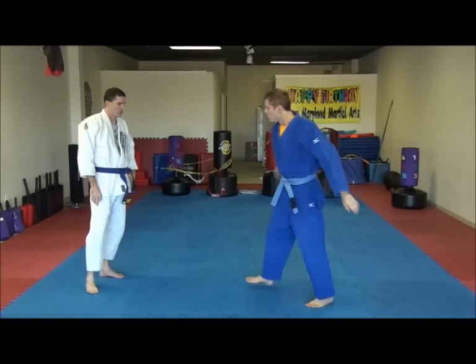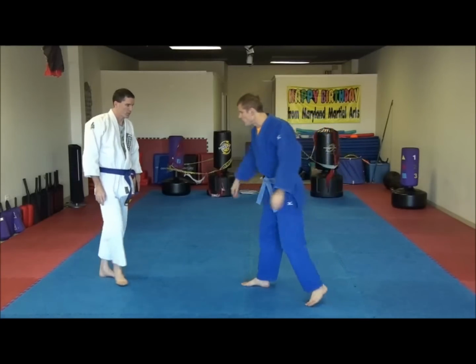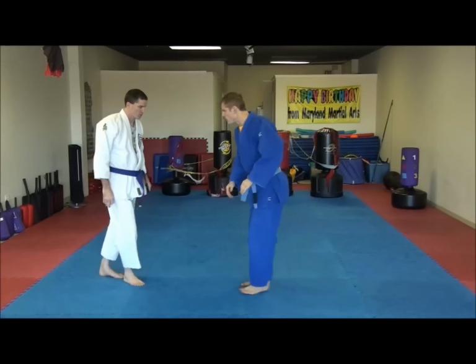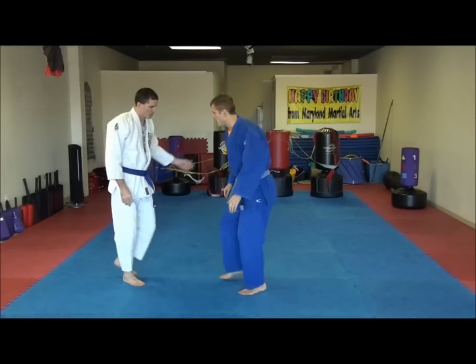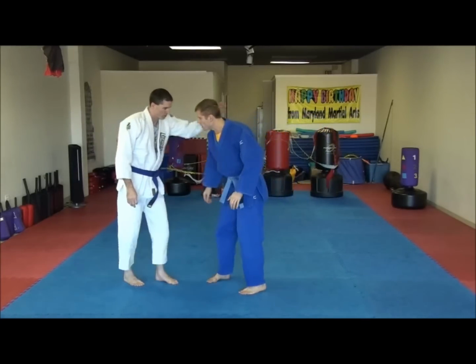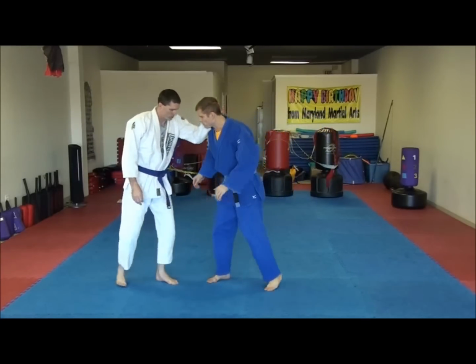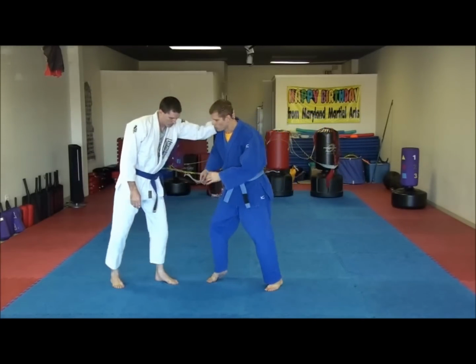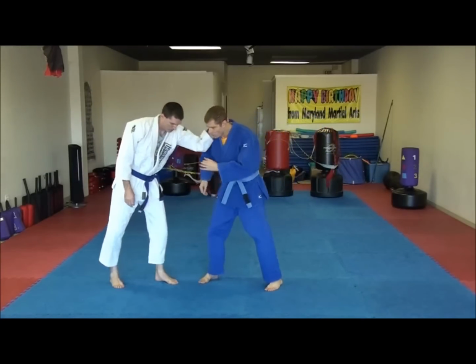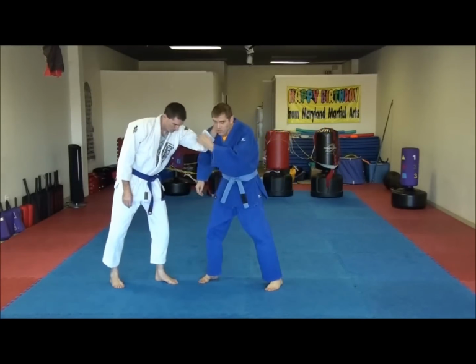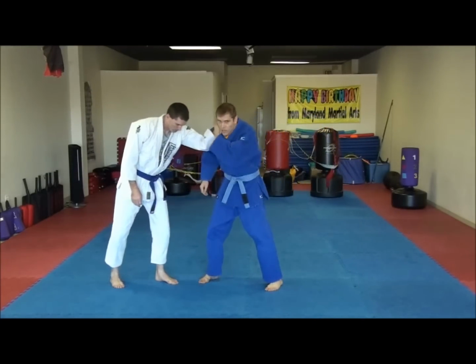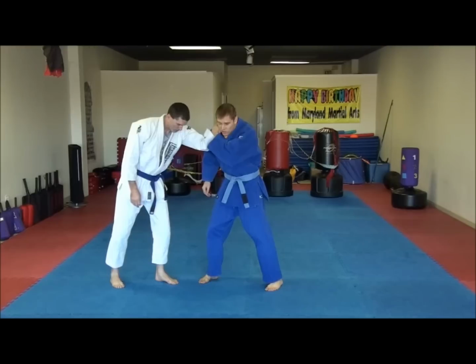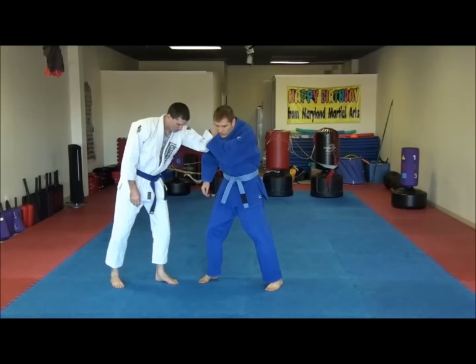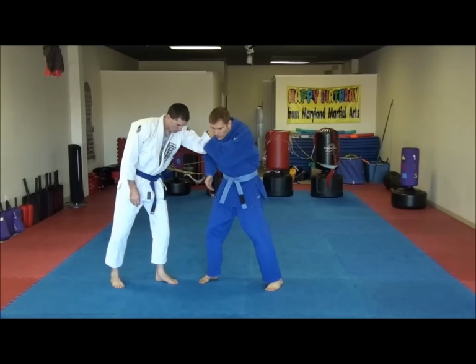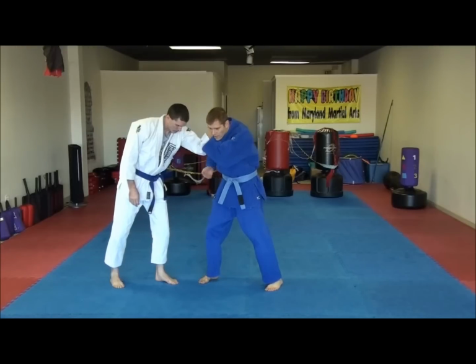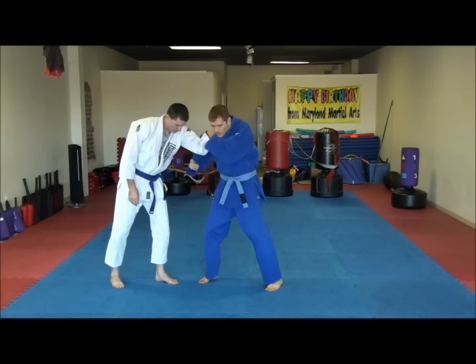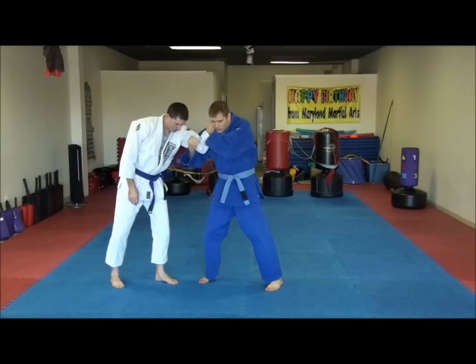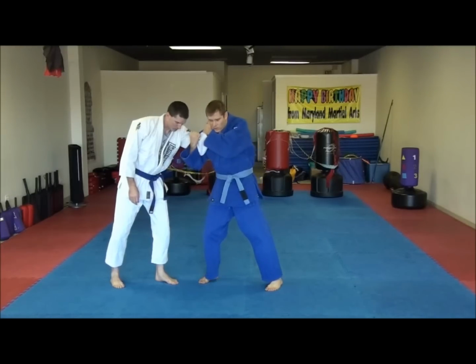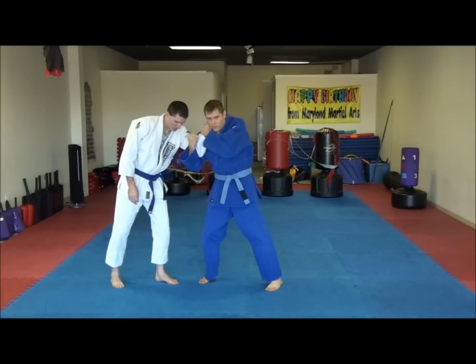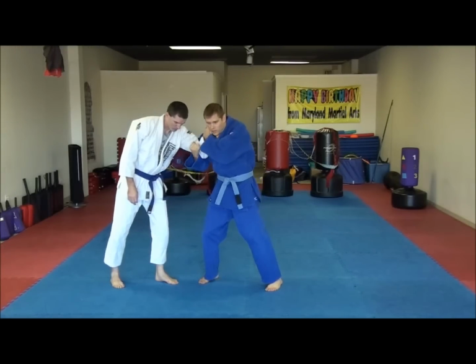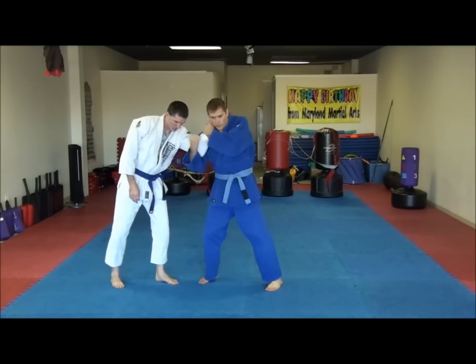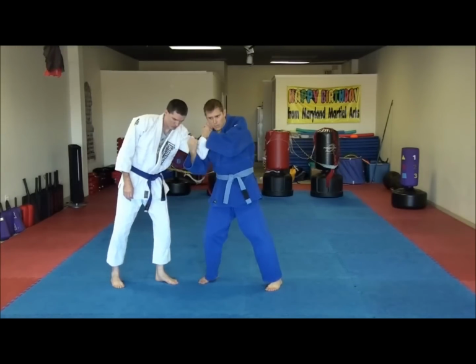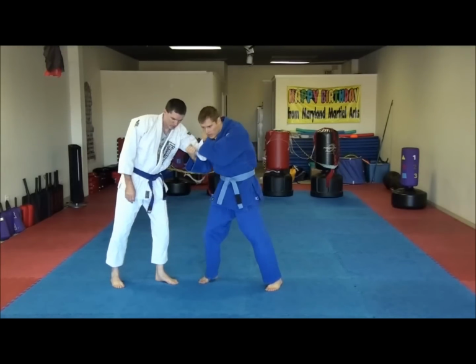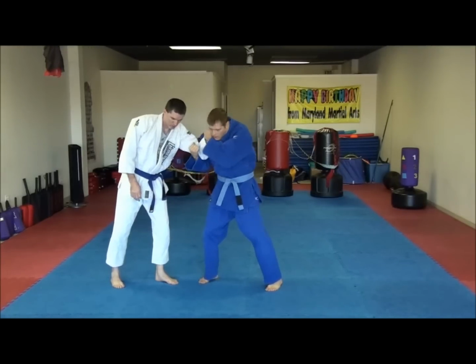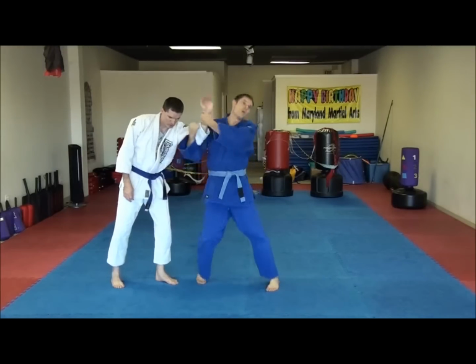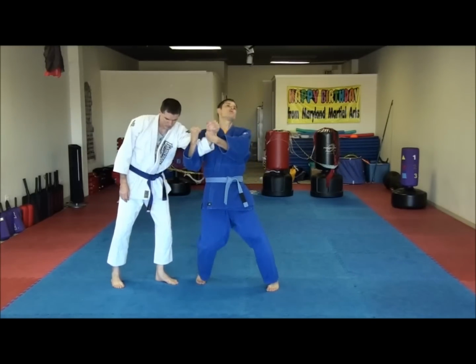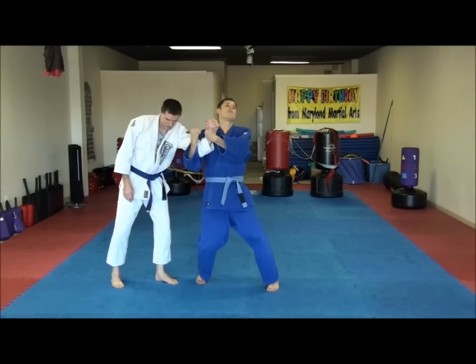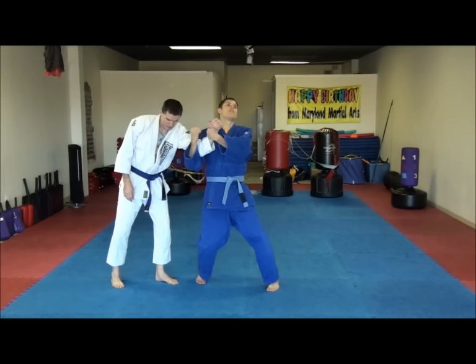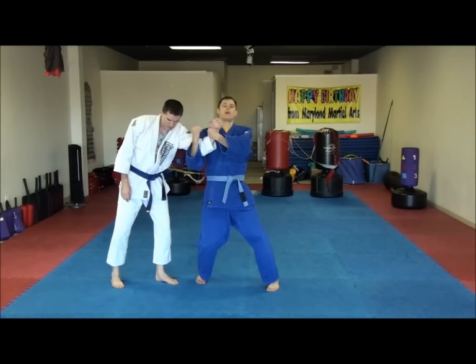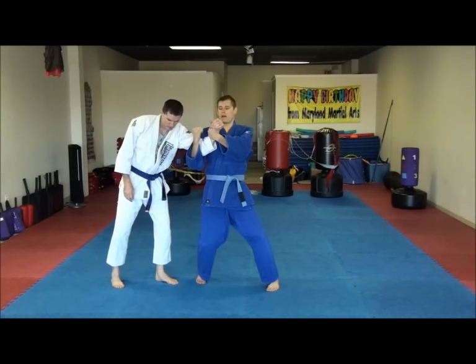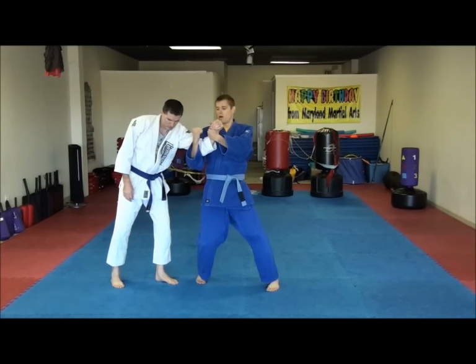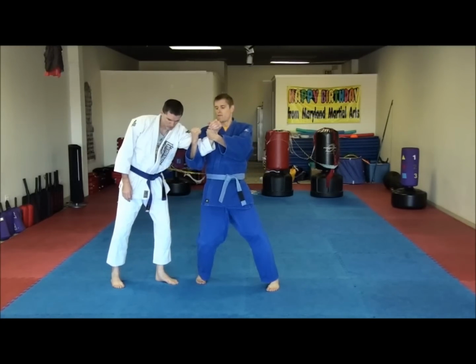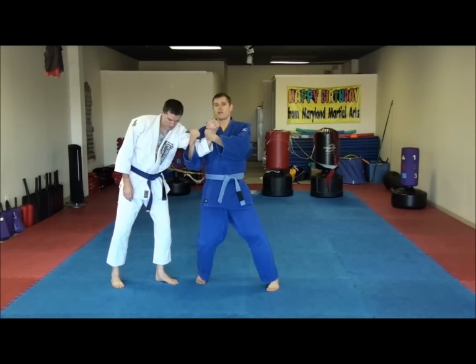So he grabs my neck — he has this control. What I'm going to do is grab his wrist, and this arm is going to come here like I'm throwing an uppercut. I'm going to push this off like this and head up.